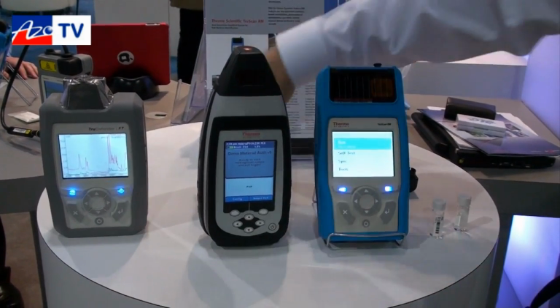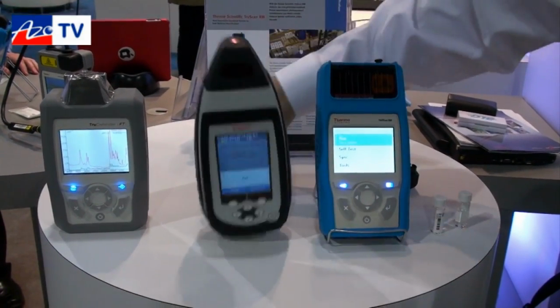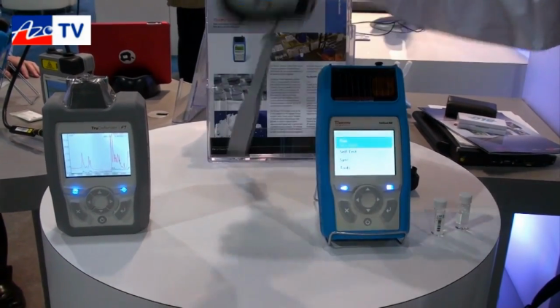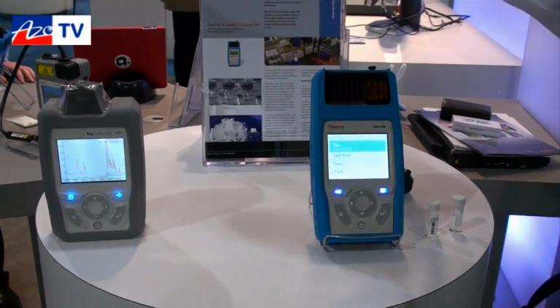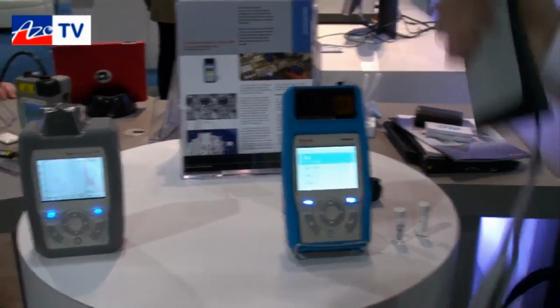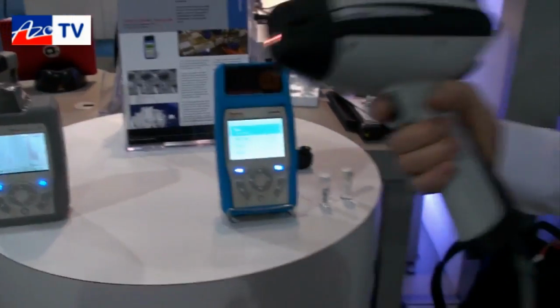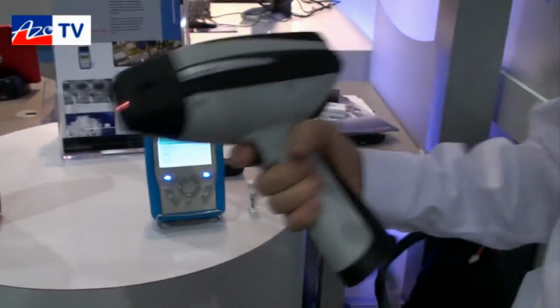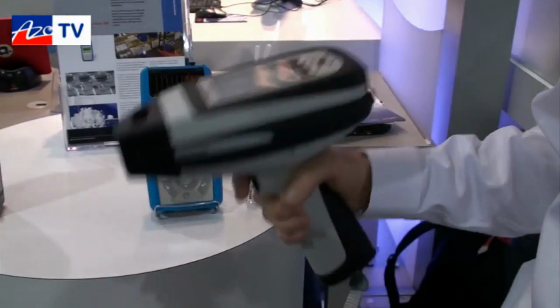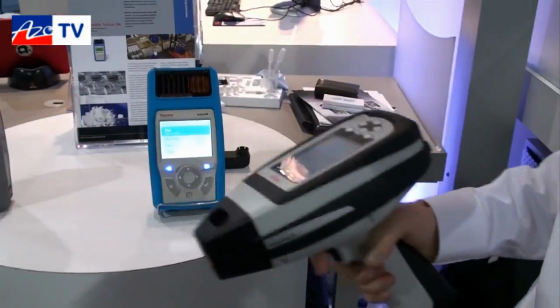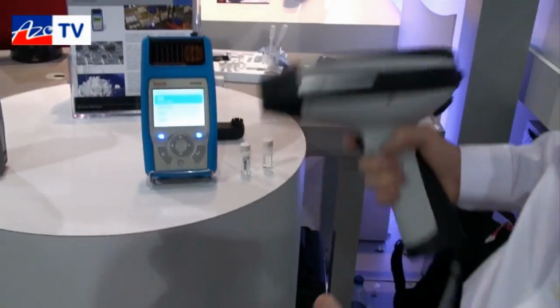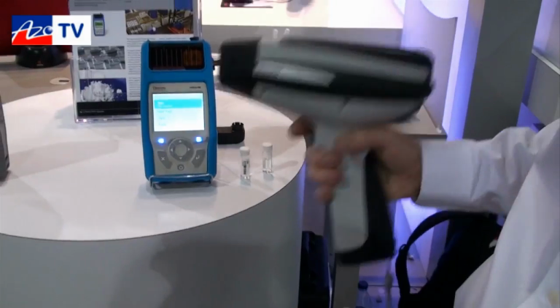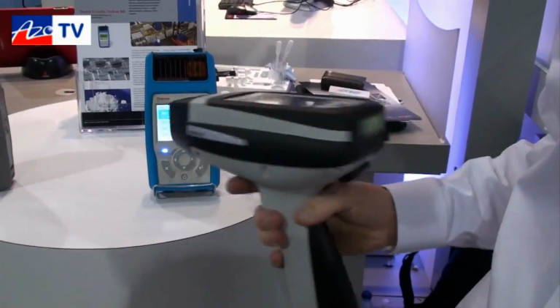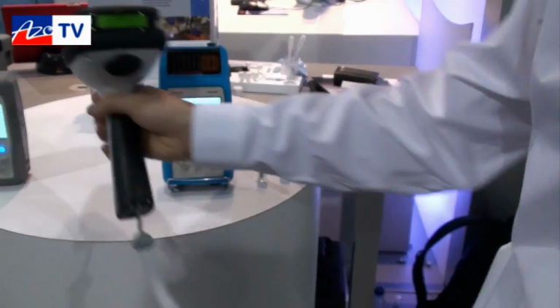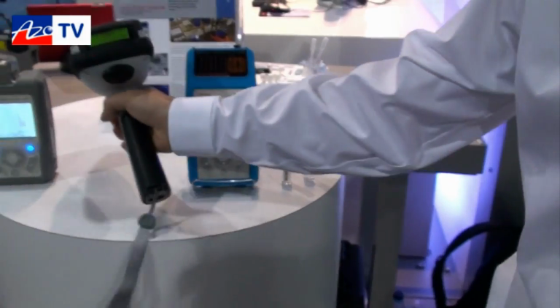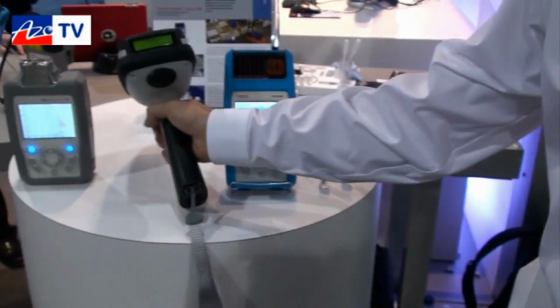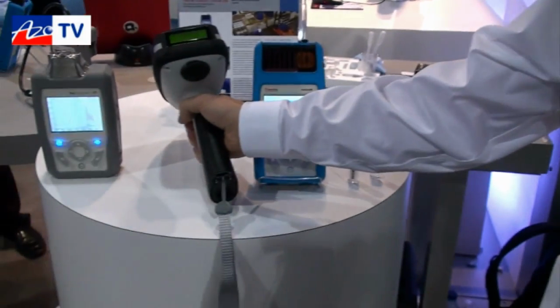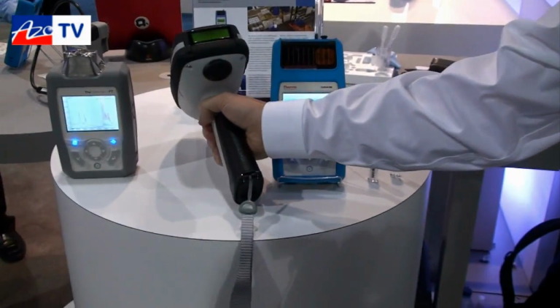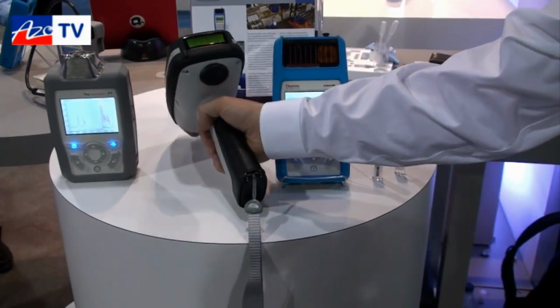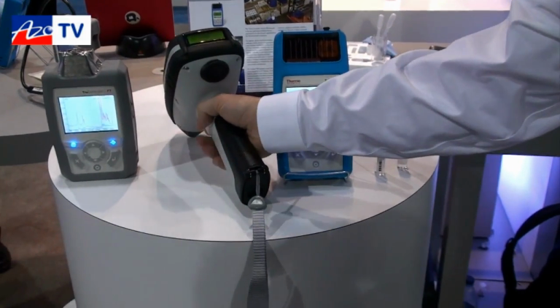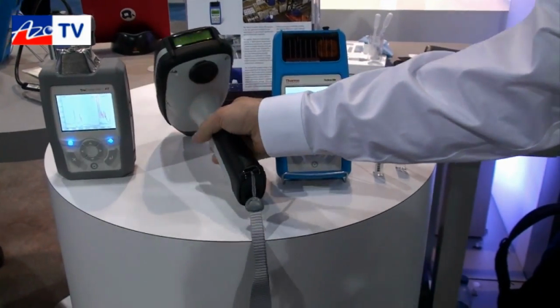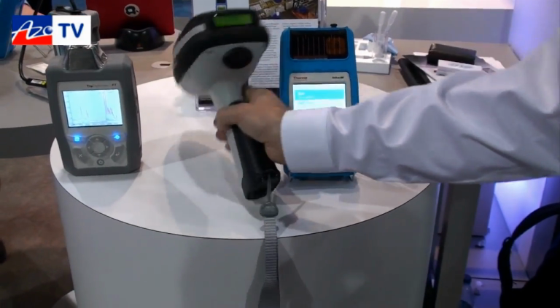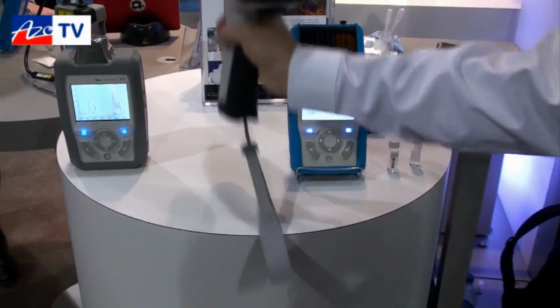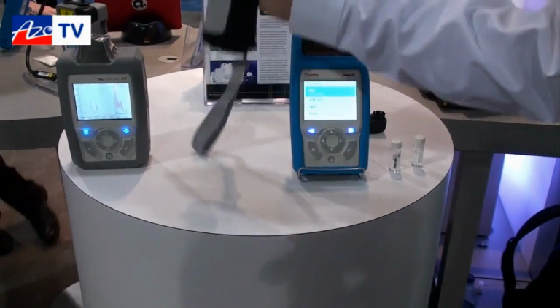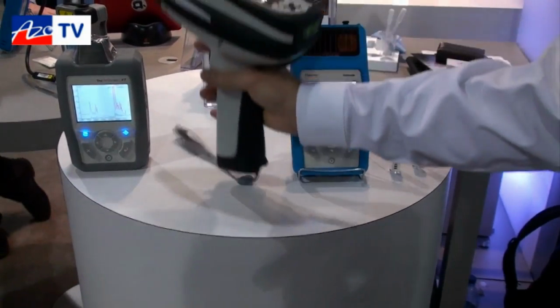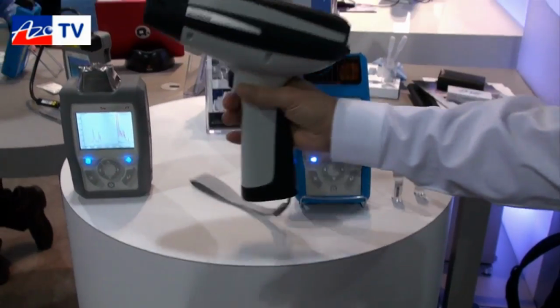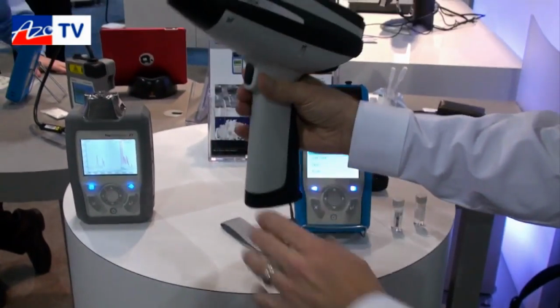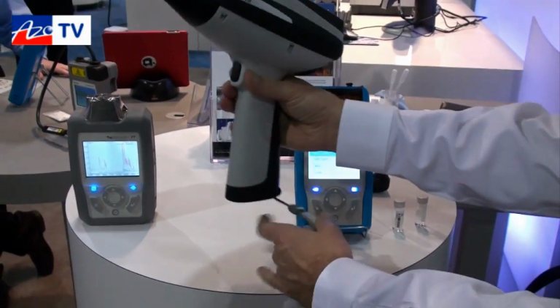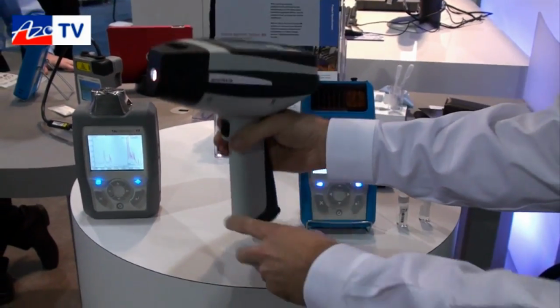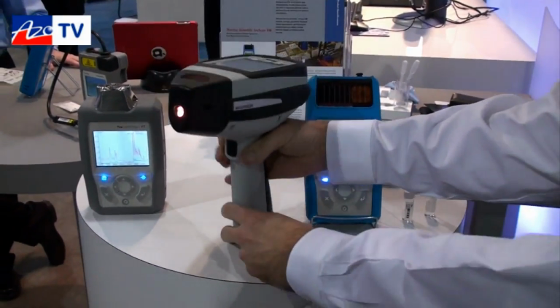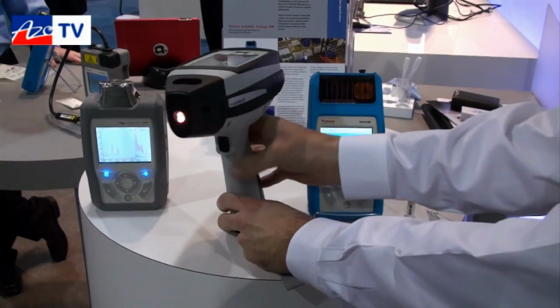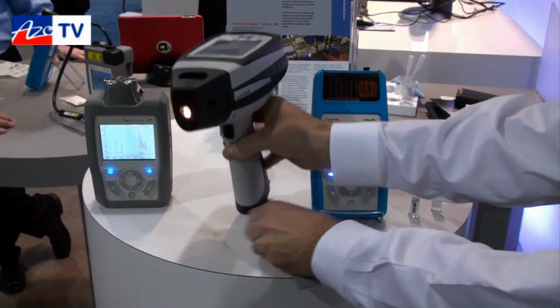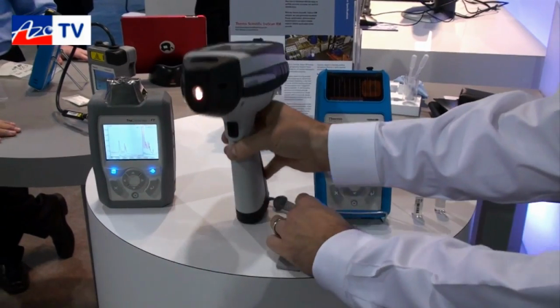The near-infrared is more of a gun style — point and shoot identification and quantification. With FTIR and Raman we do identification only.